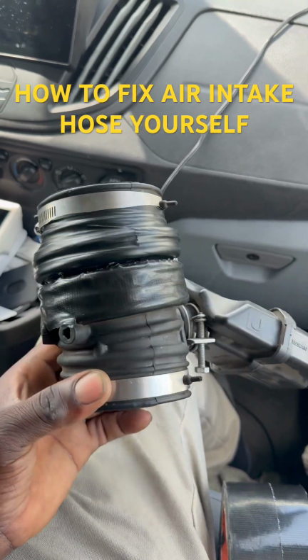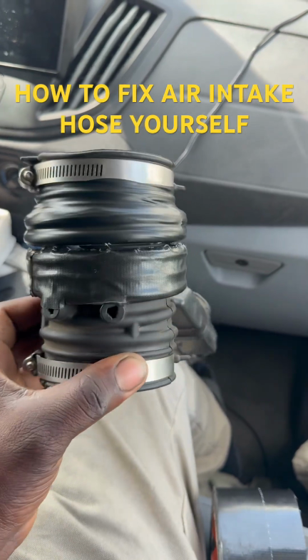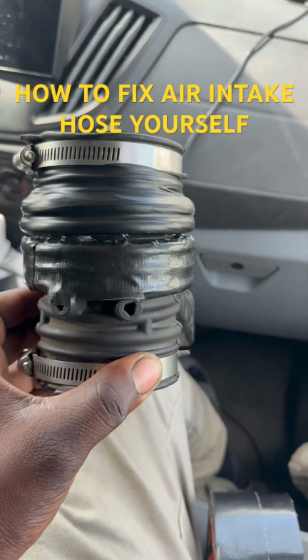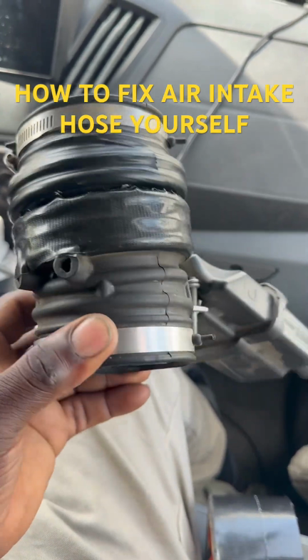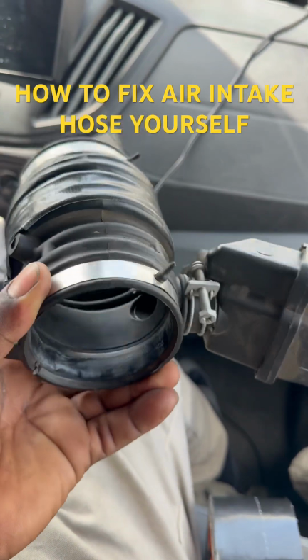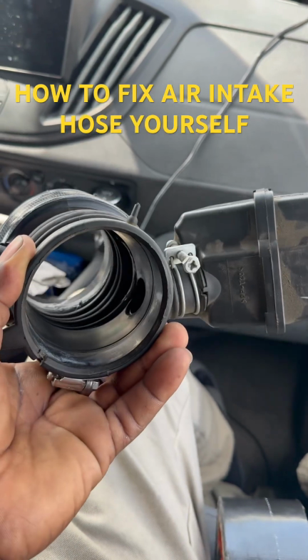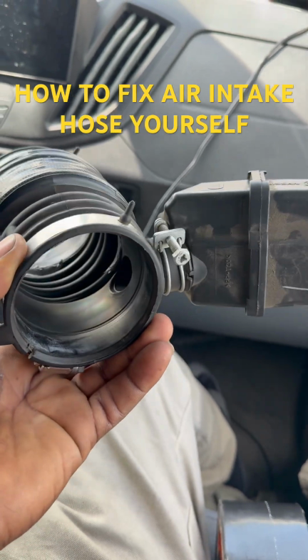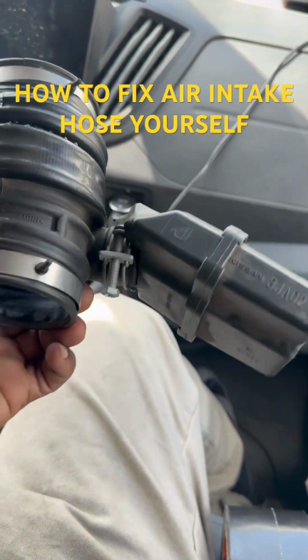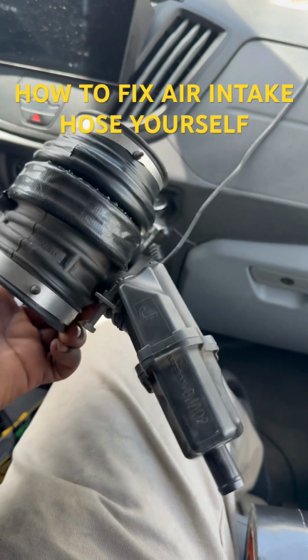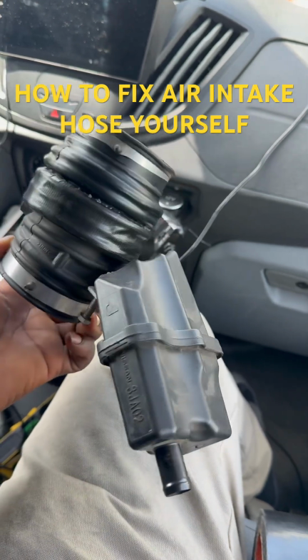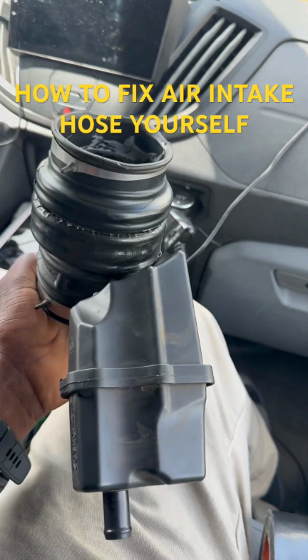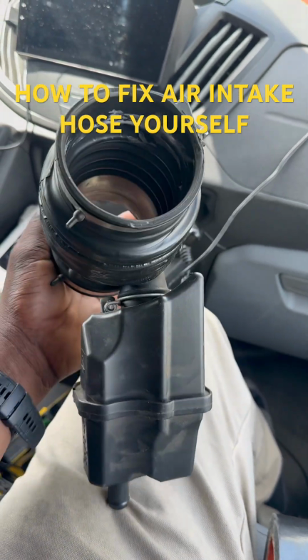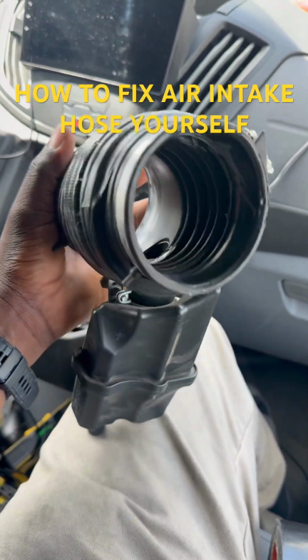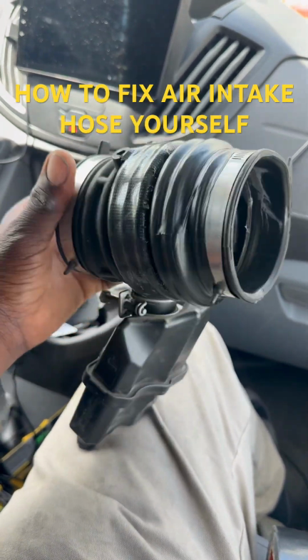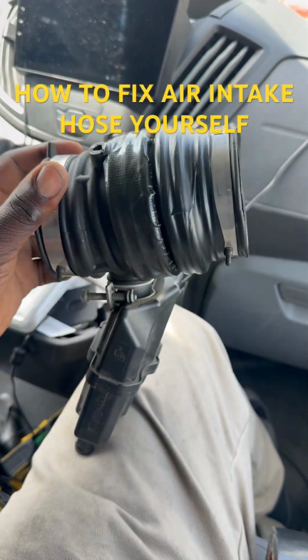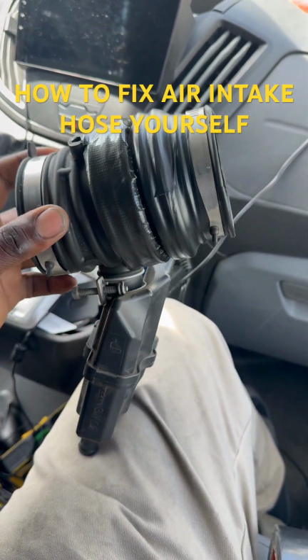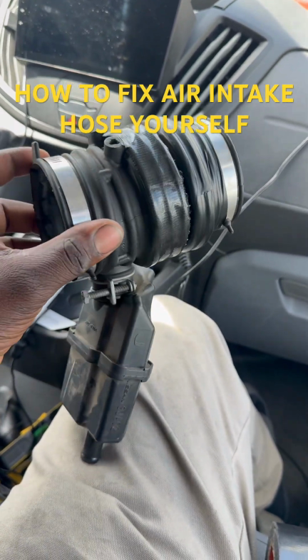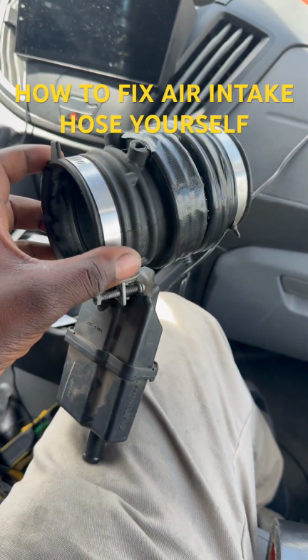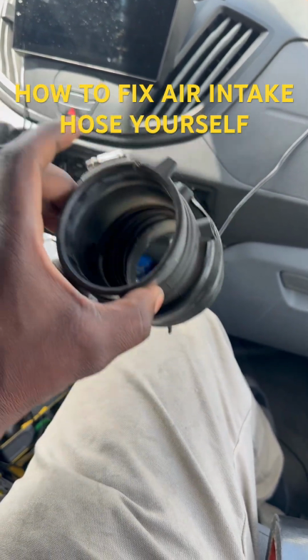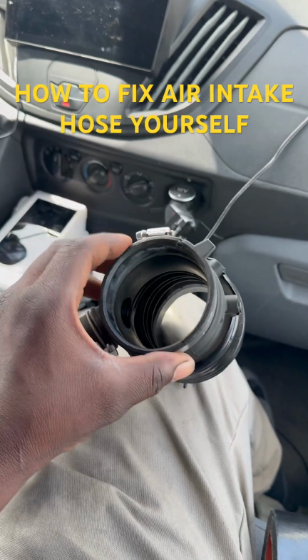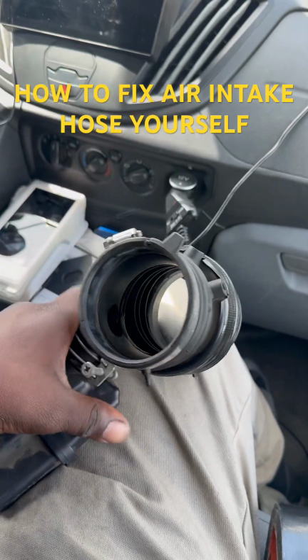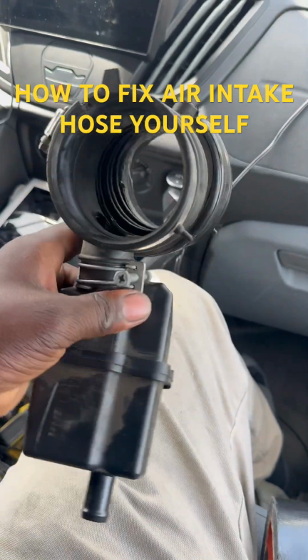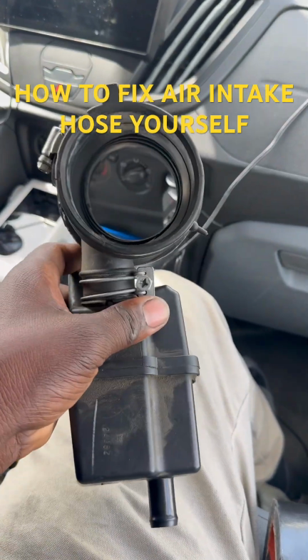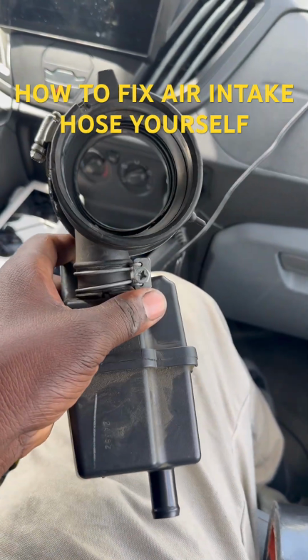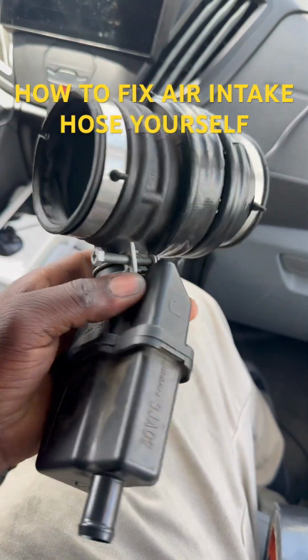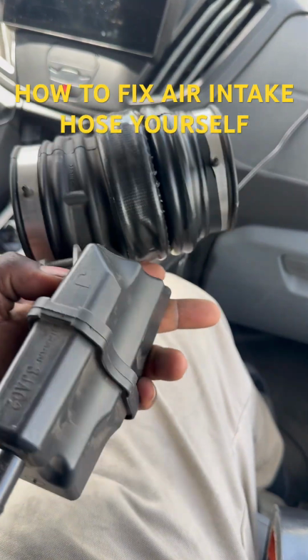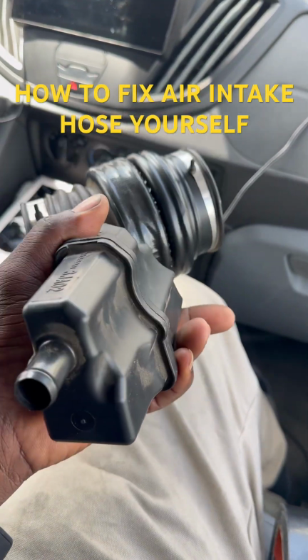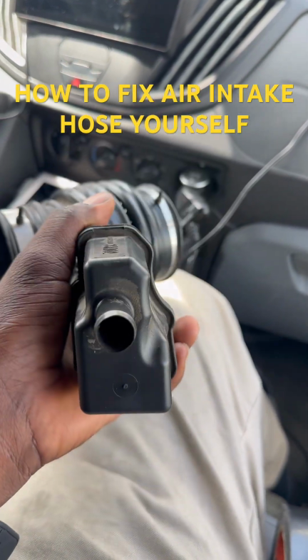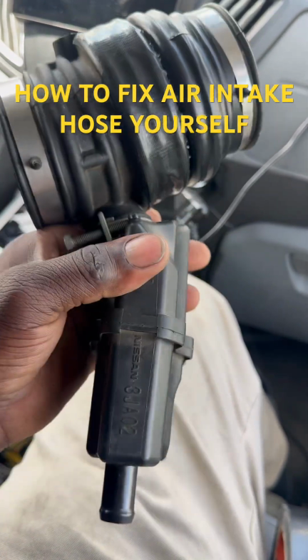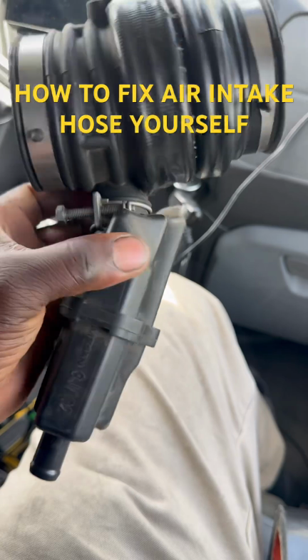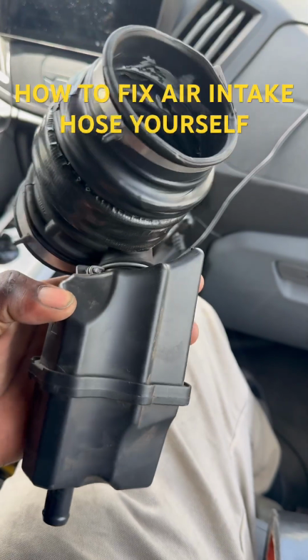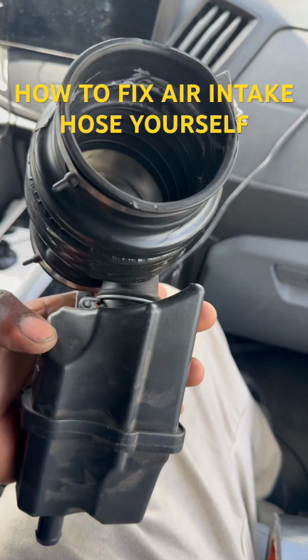Hello there, welcome back. Today I got an air intake hose for a 2015 Nissan Pathfinder Platinum. I tried to get this air intake hose at the store but no one has it, so I have to try to fix it.